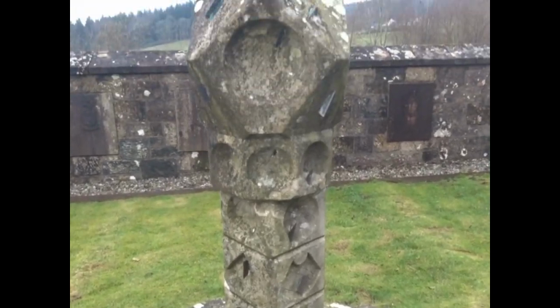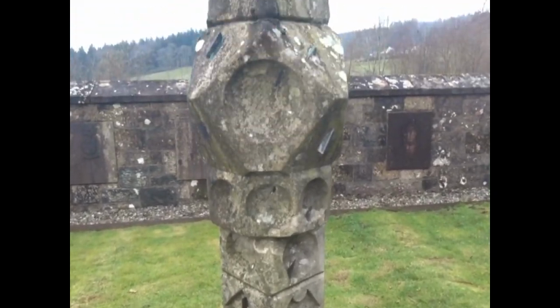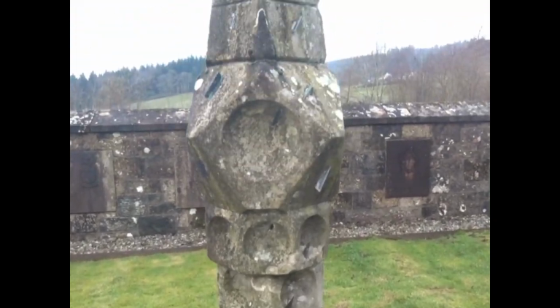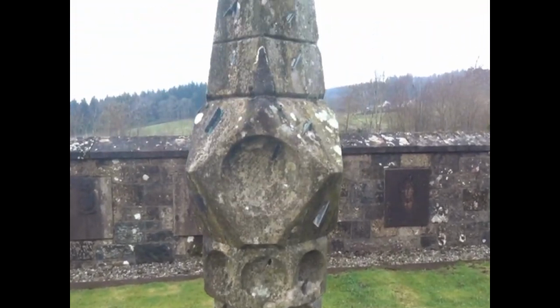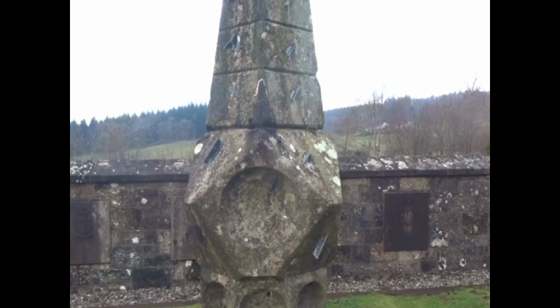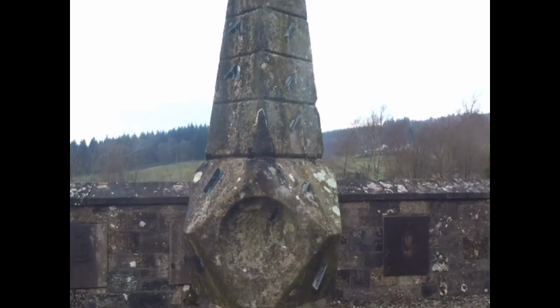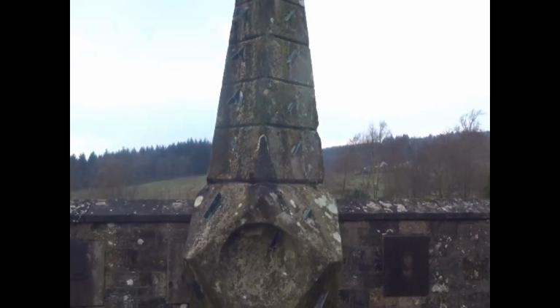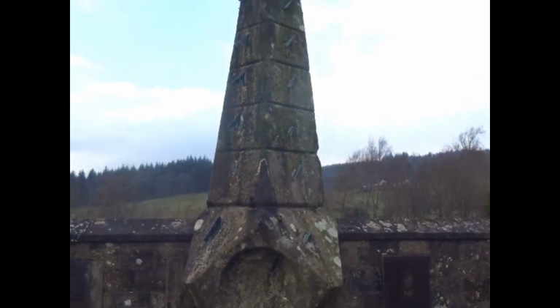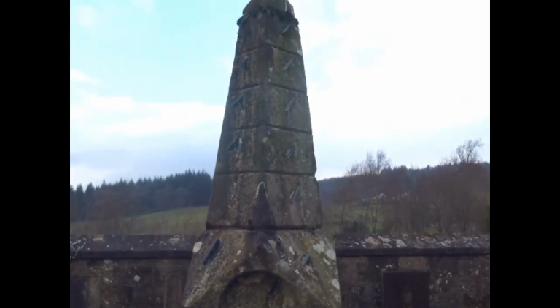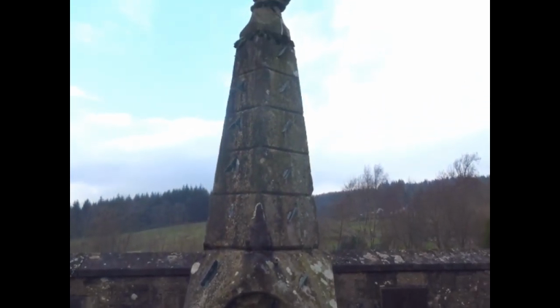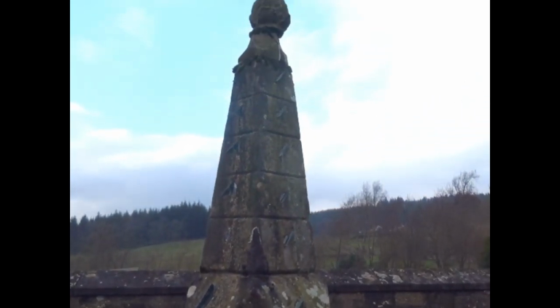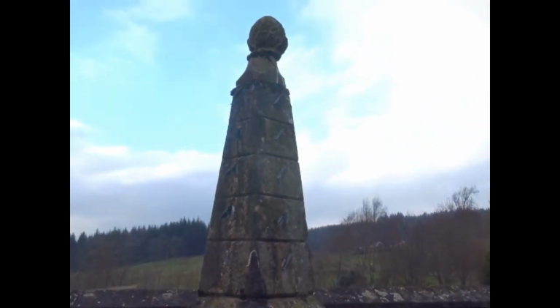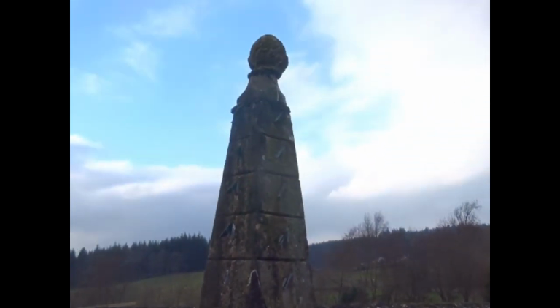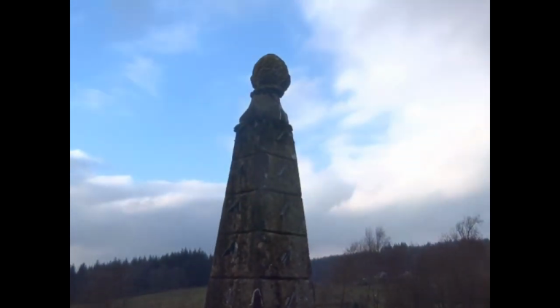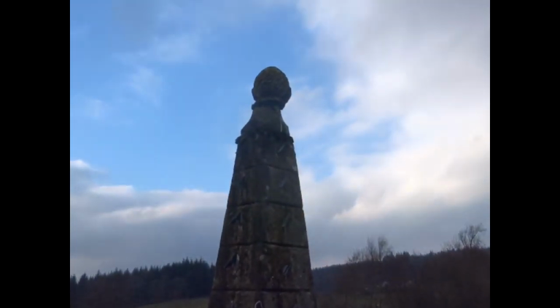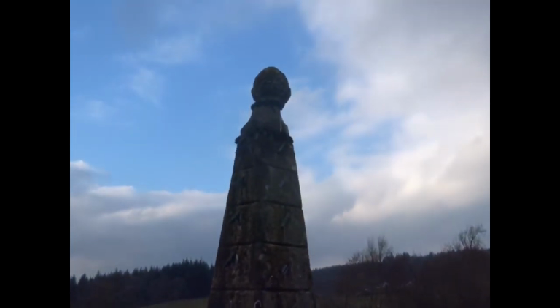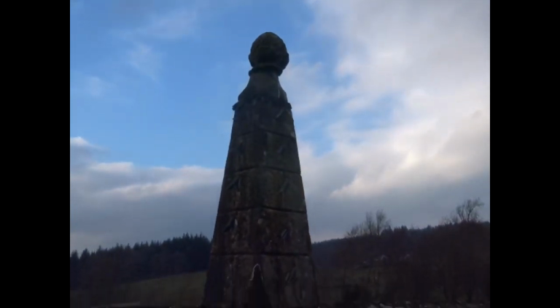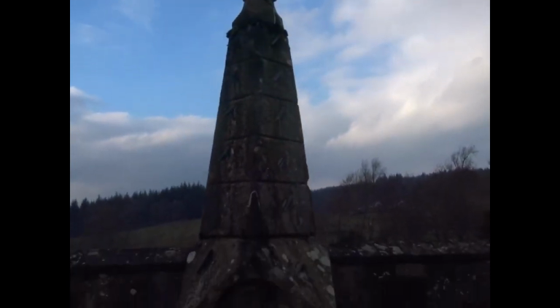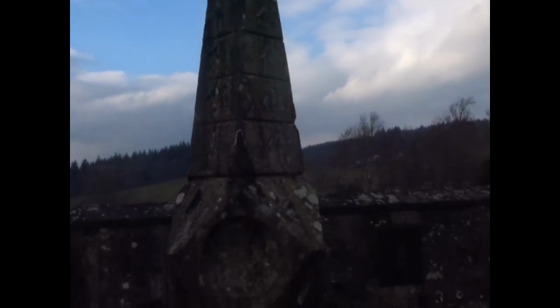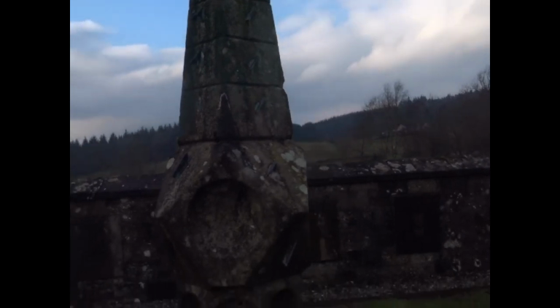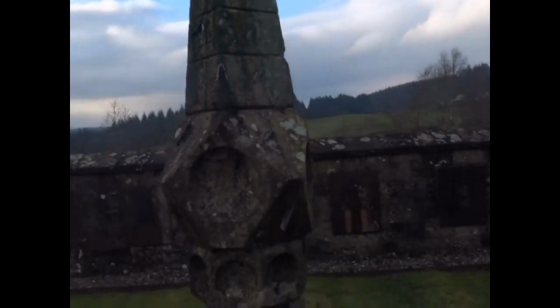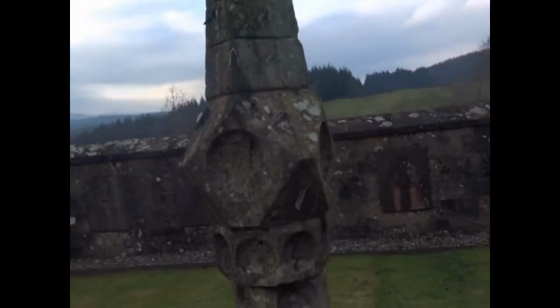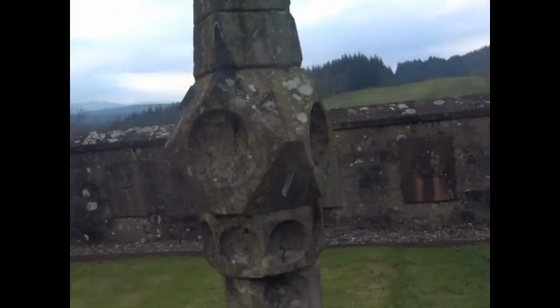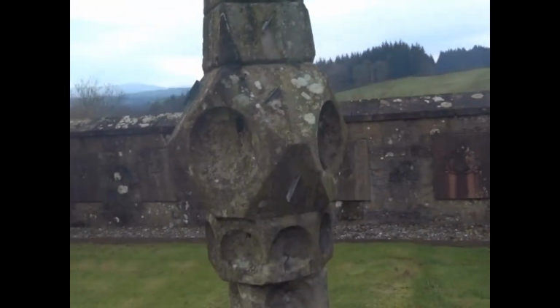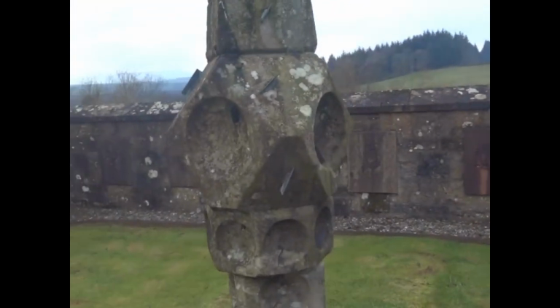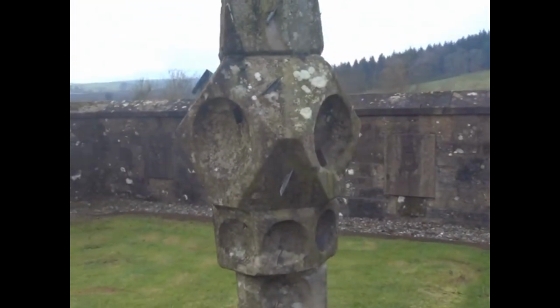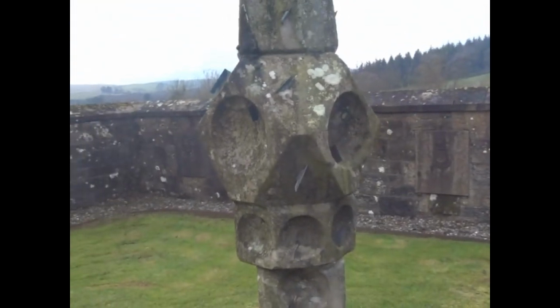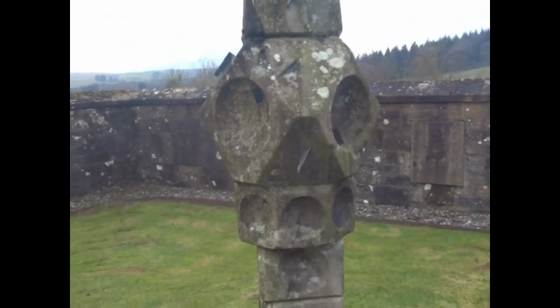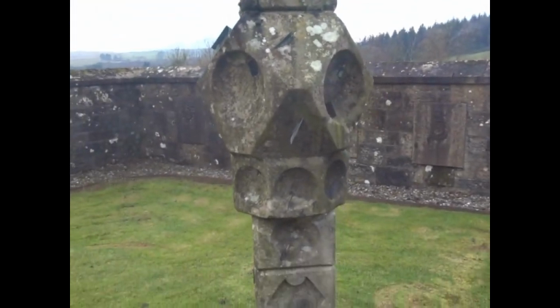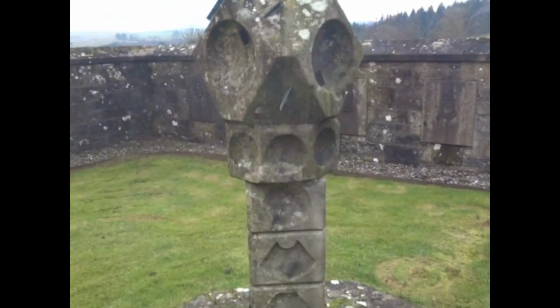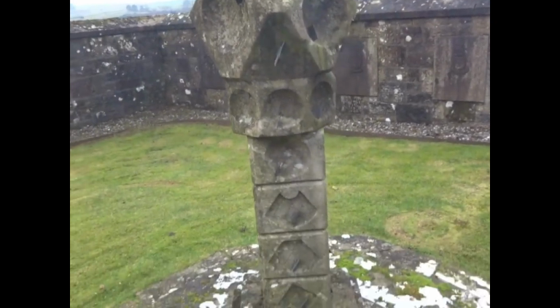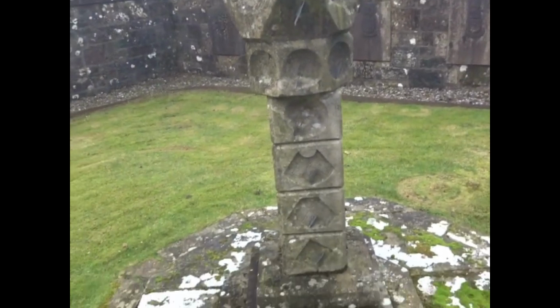Each of these dials had a gnomon, which was either a piece of metal — which can be easily seen — or sometimes it was part of the stone itself, and this would cast the shadow that was used to tell the time.